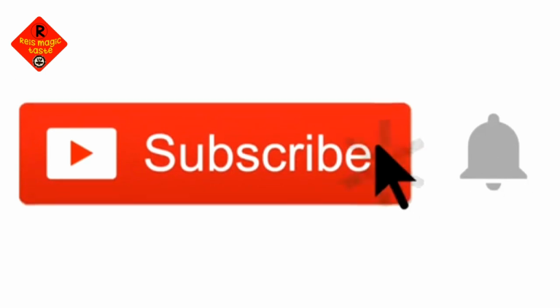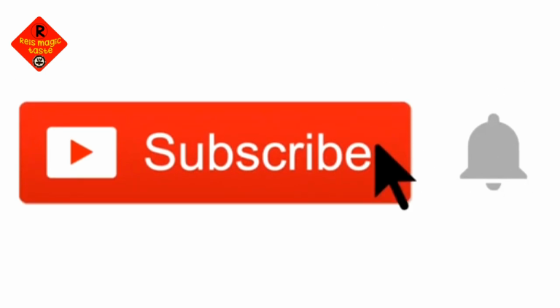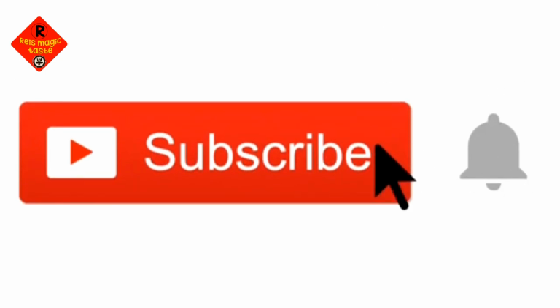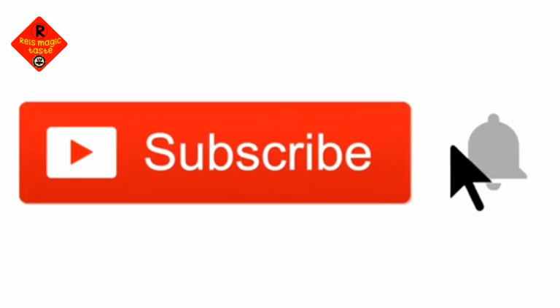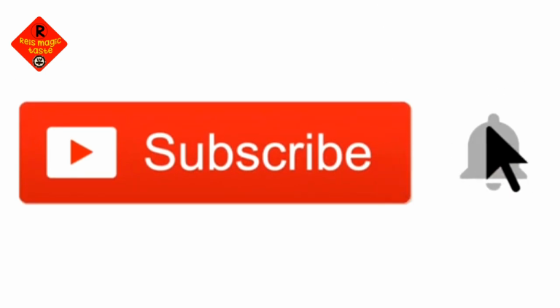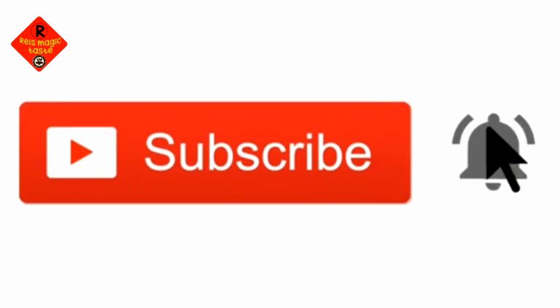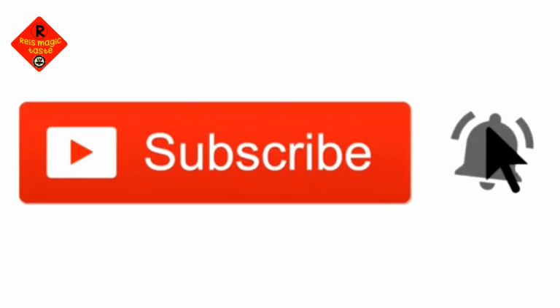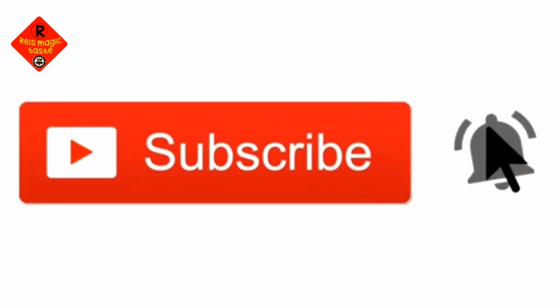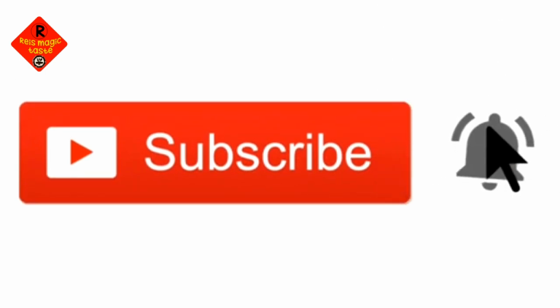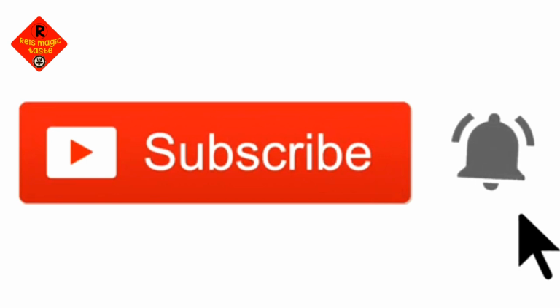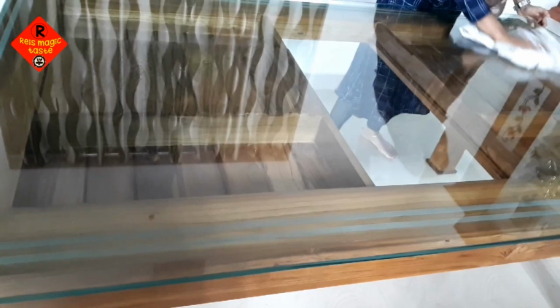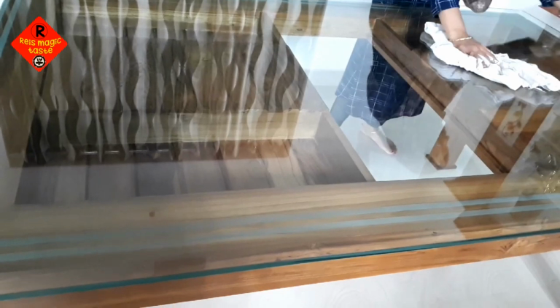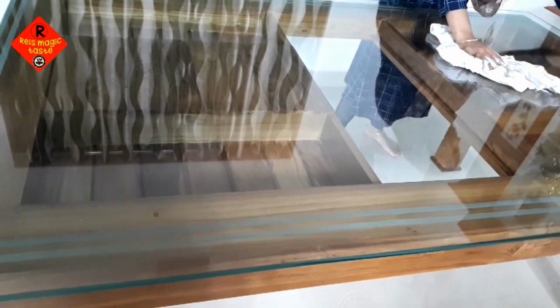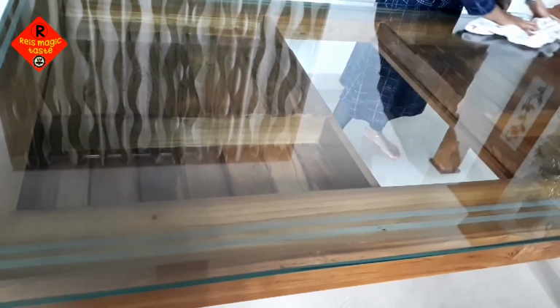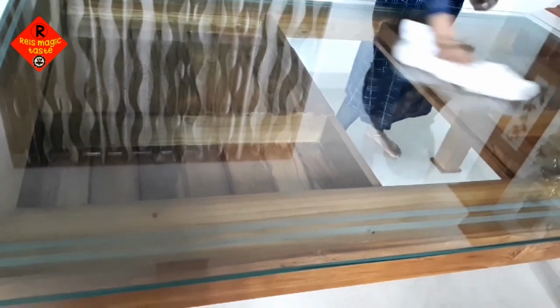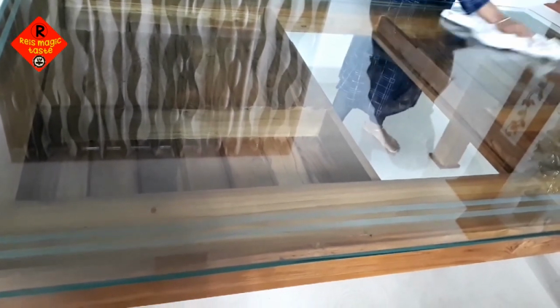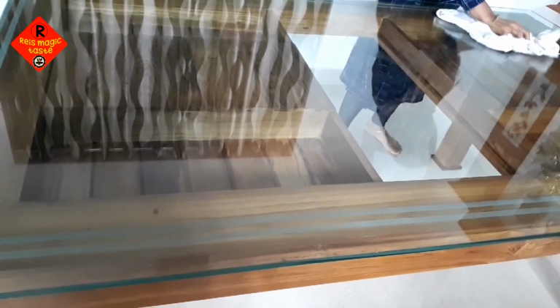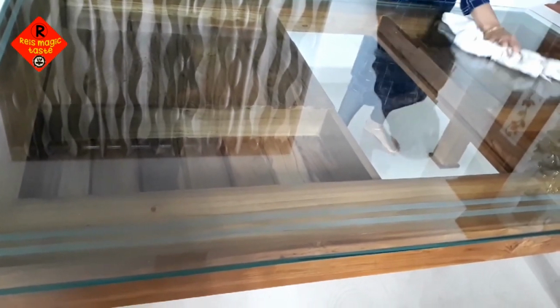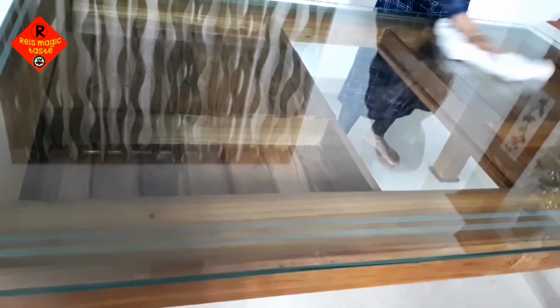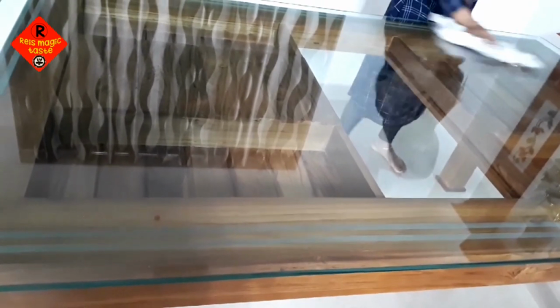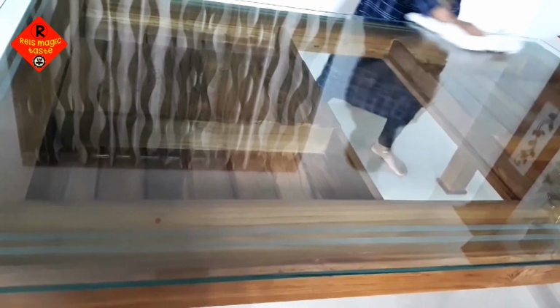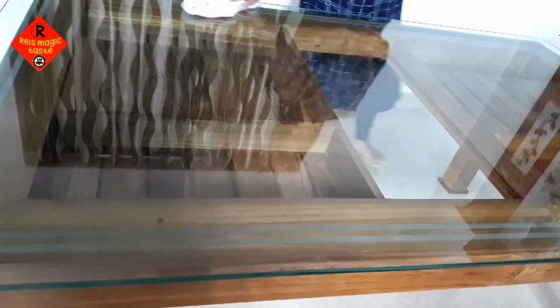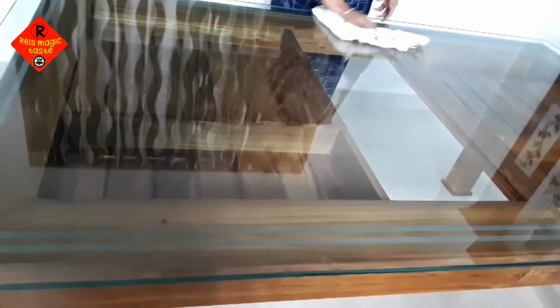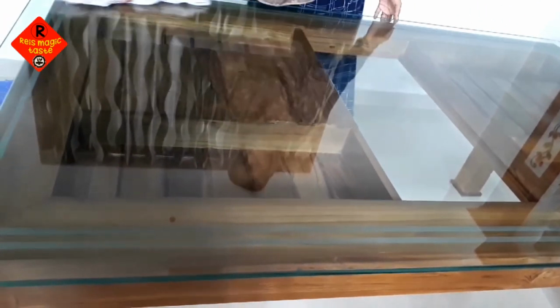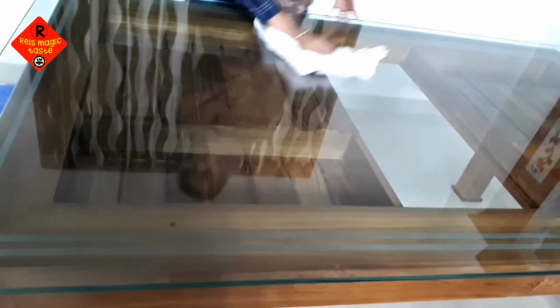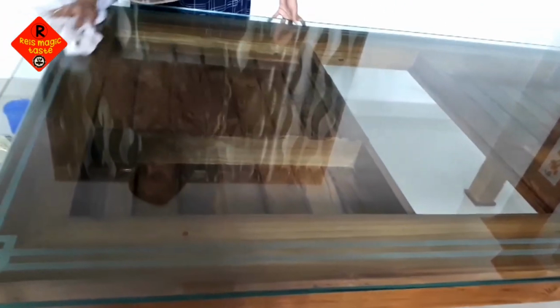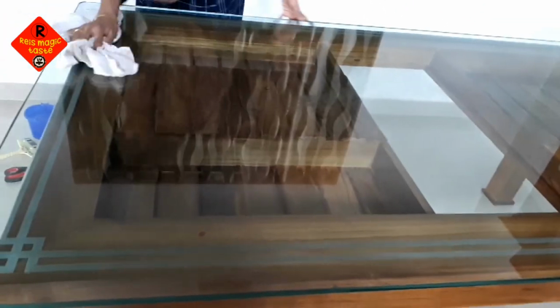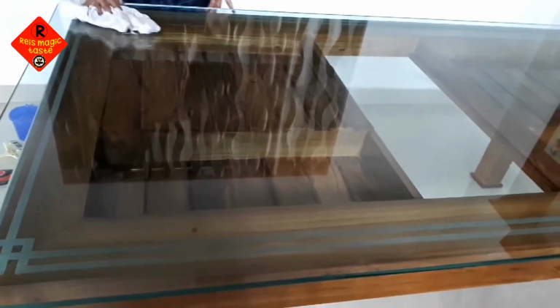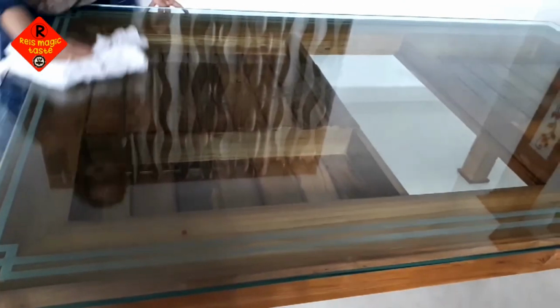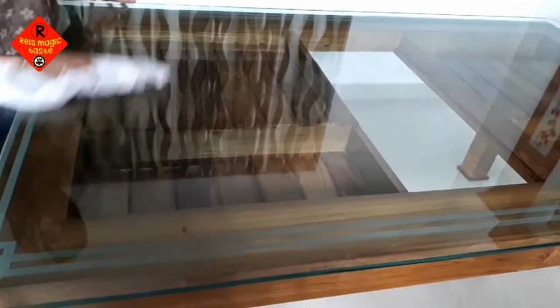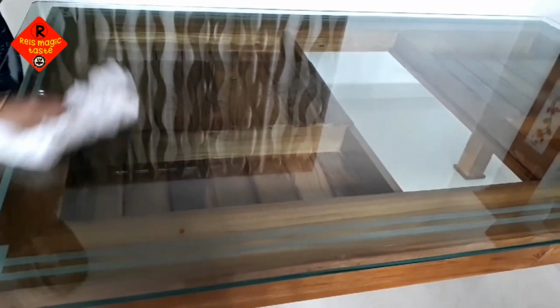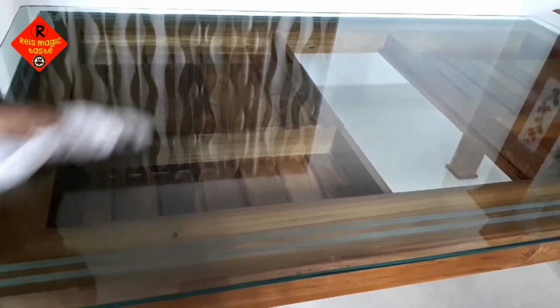Please subscribe to our channel. Now, if you want to do this, let's clean the table.